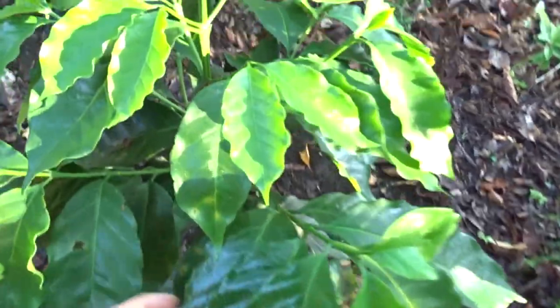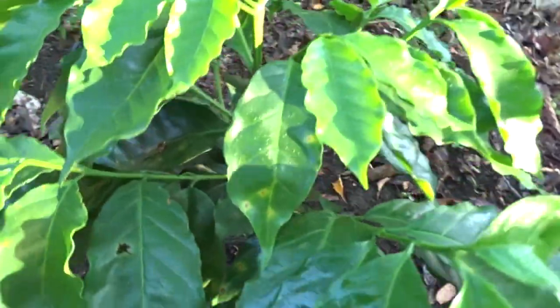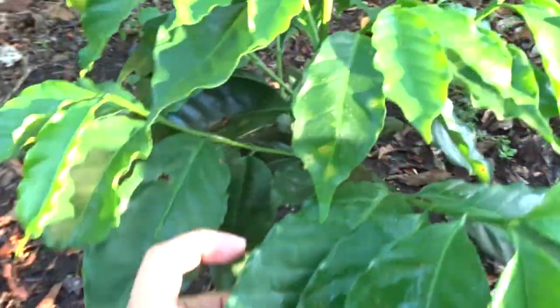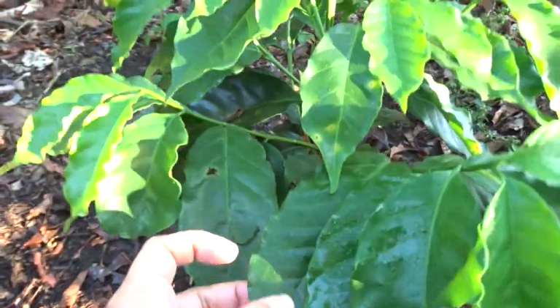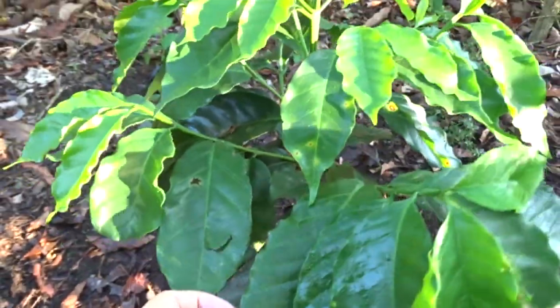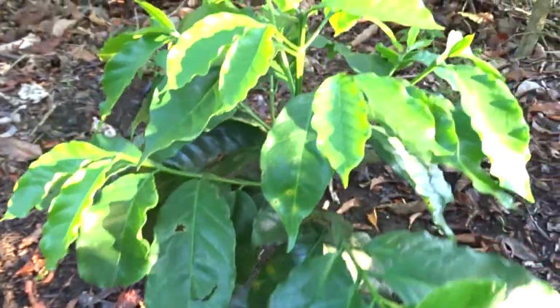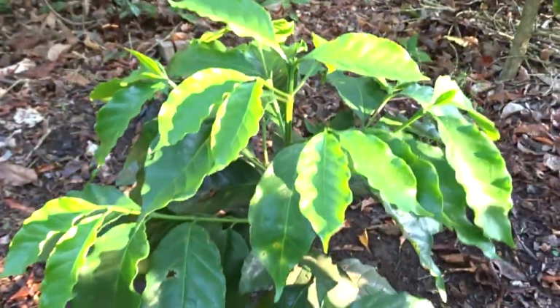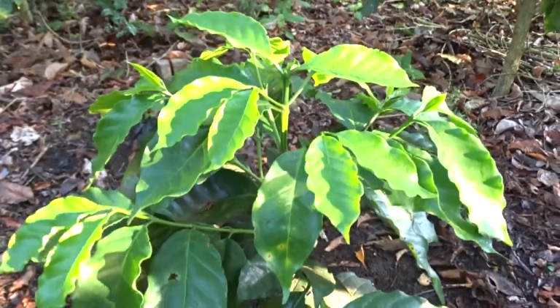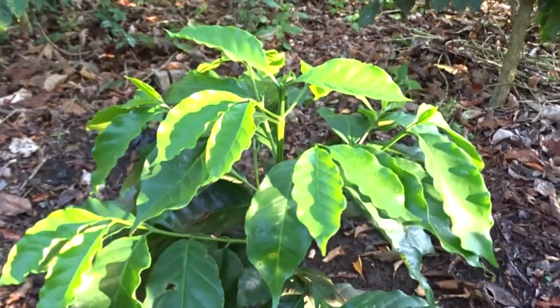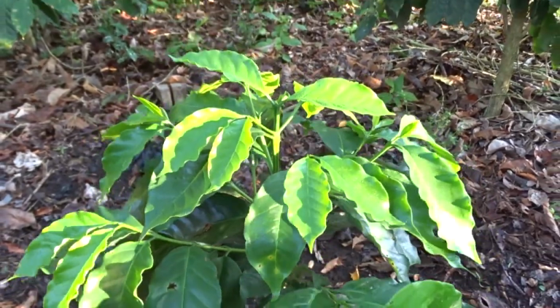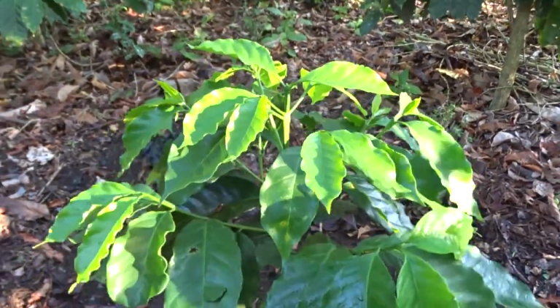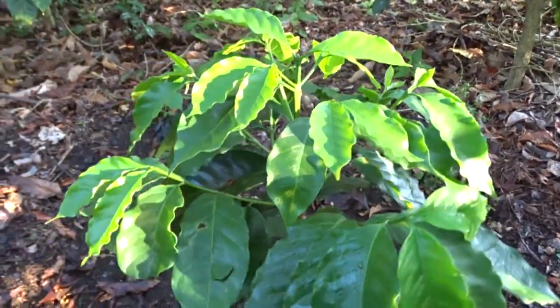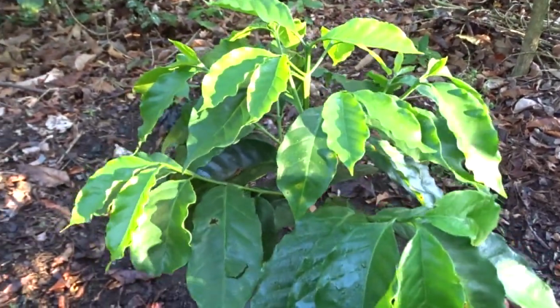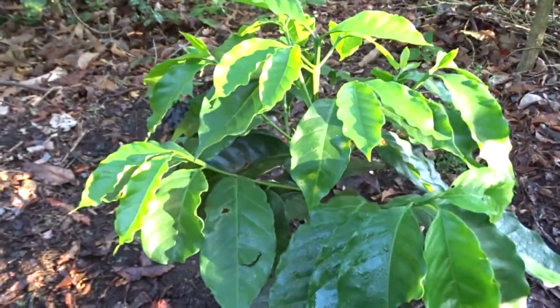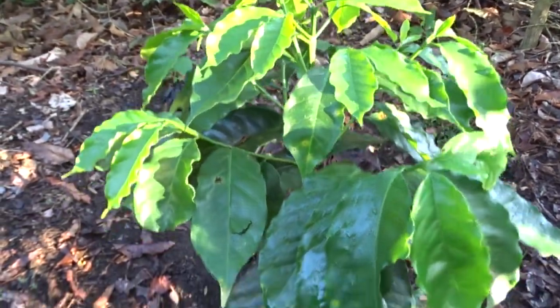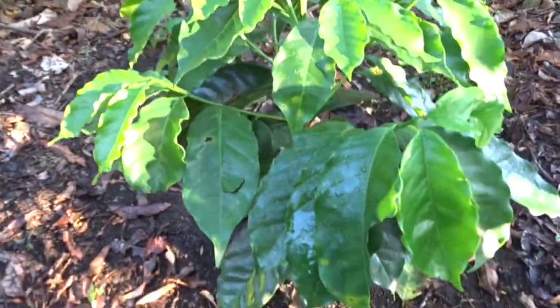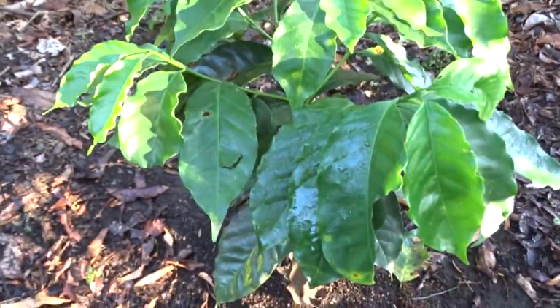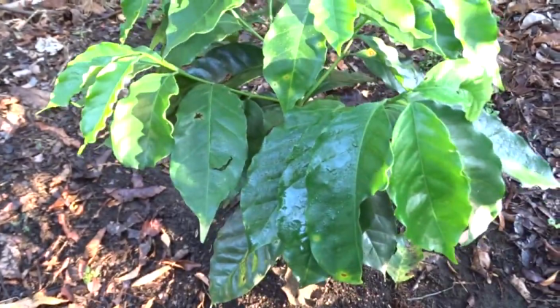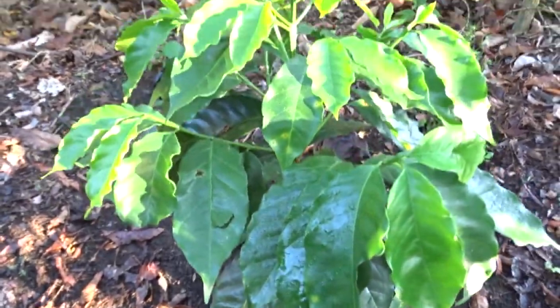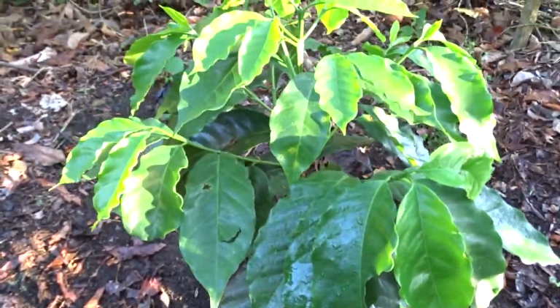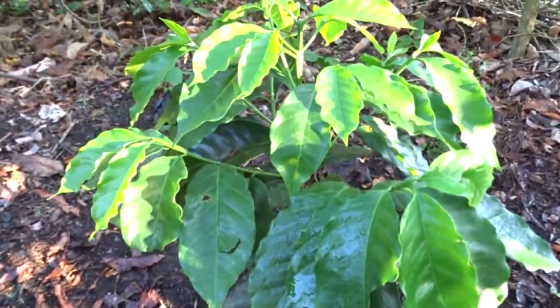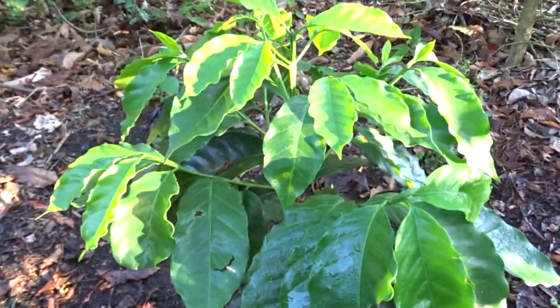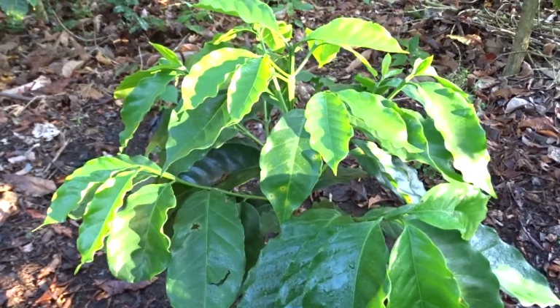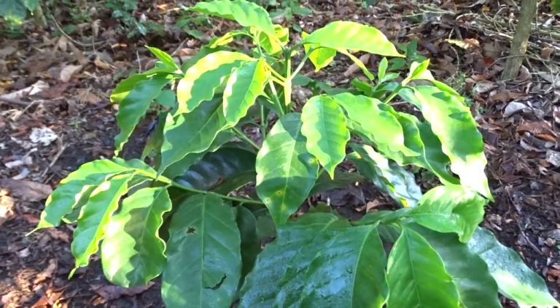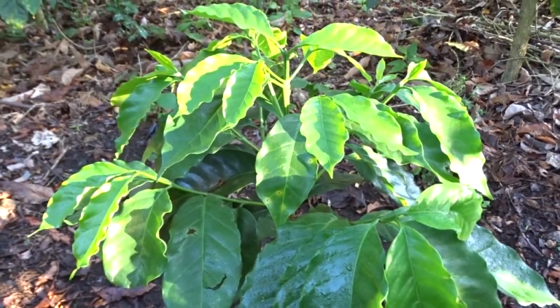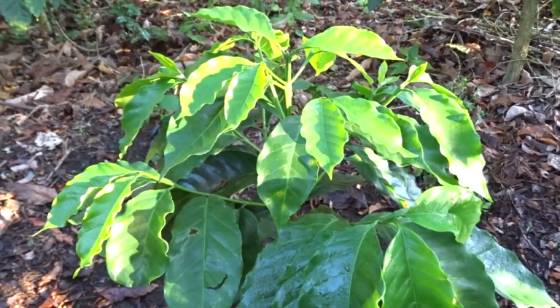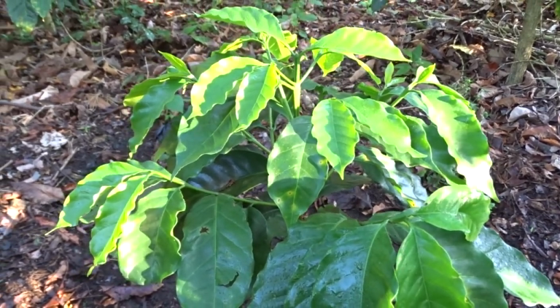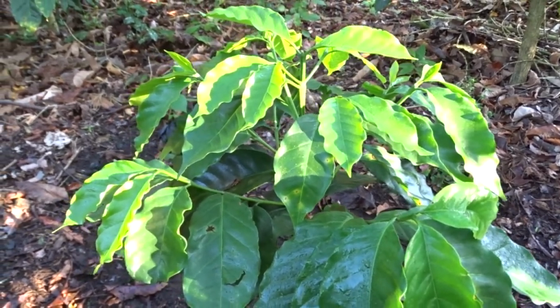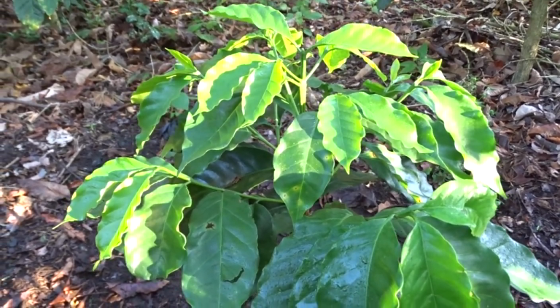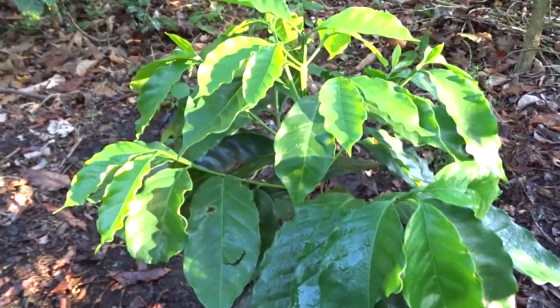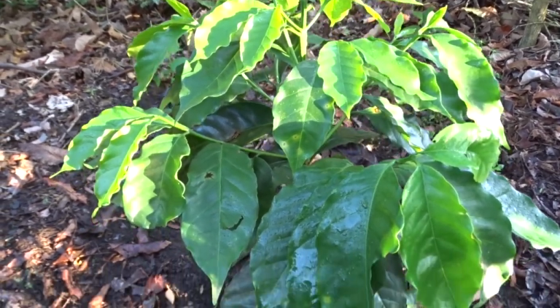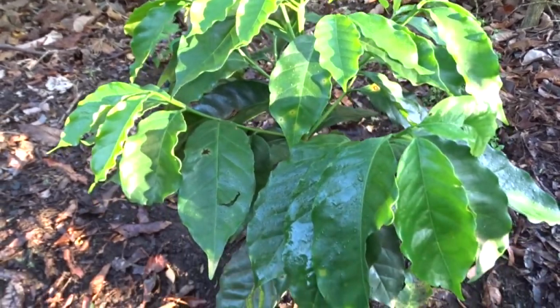Here we have applied — these are the plants that you saw in the previous video where we were applying Dresge. Right now it has about 45 days since the application of Dresge.